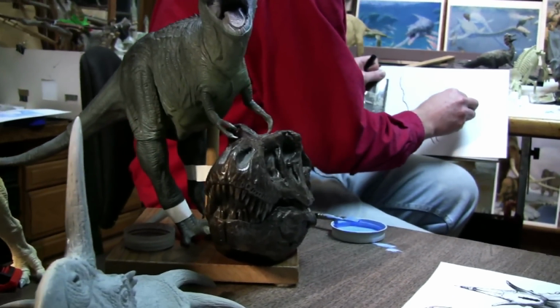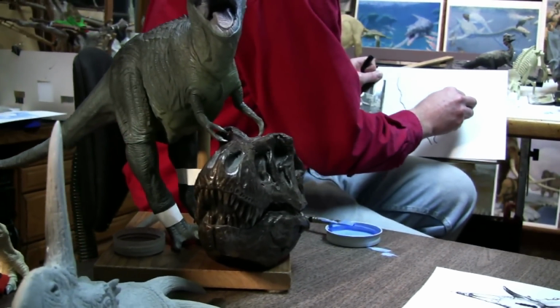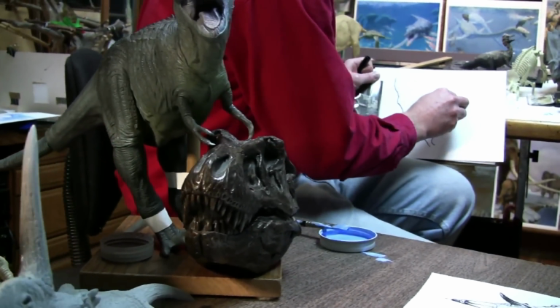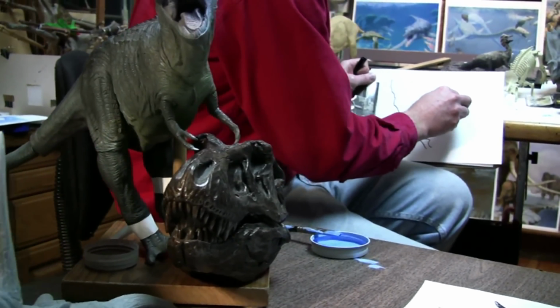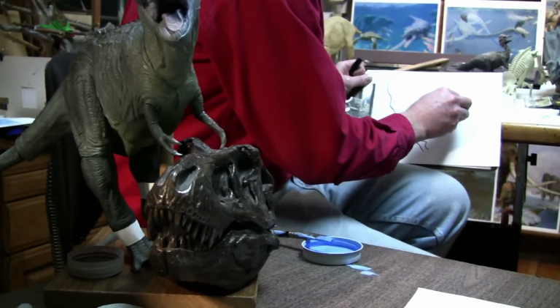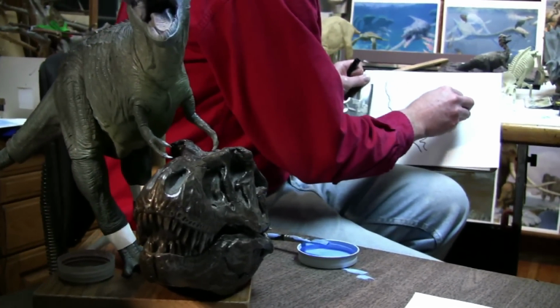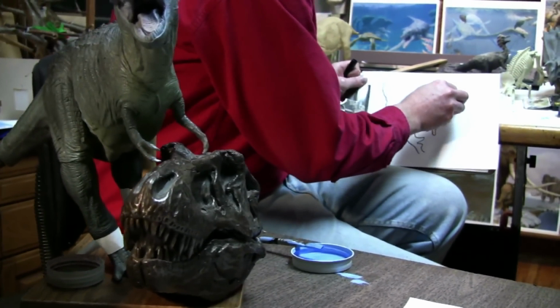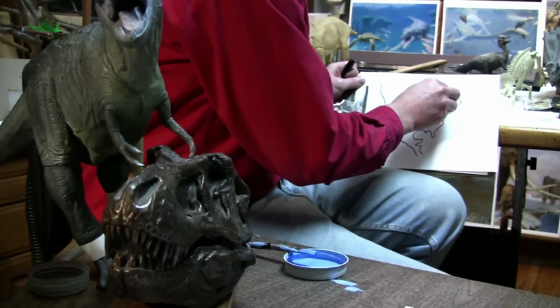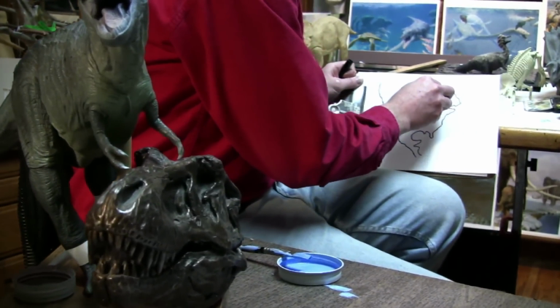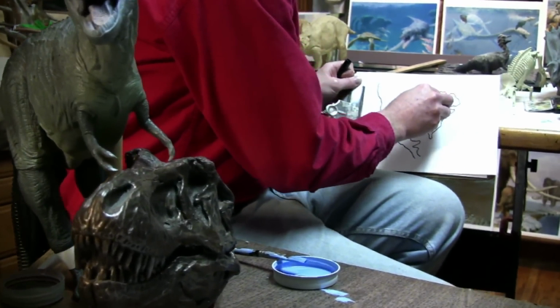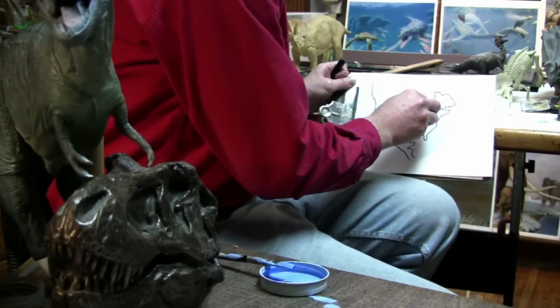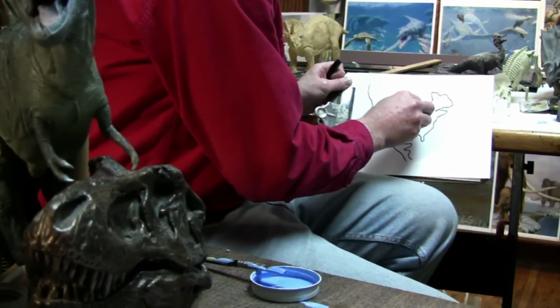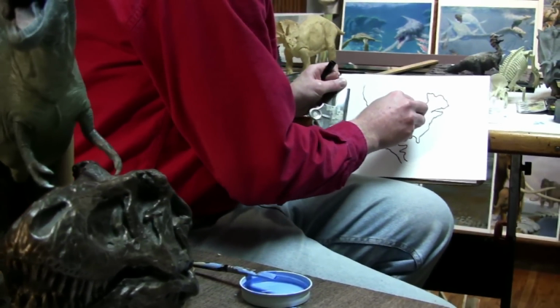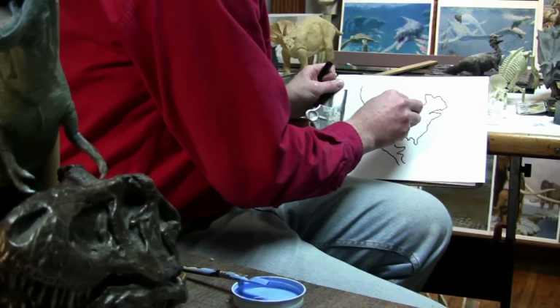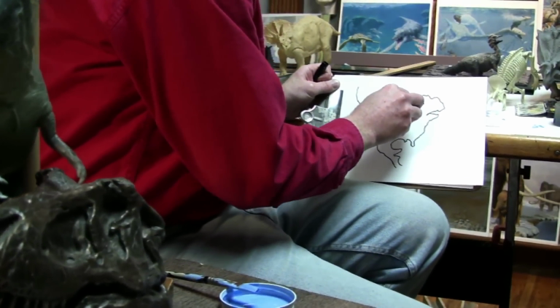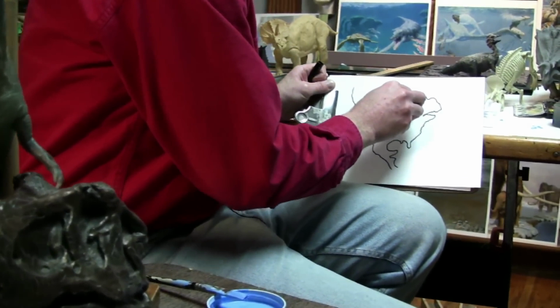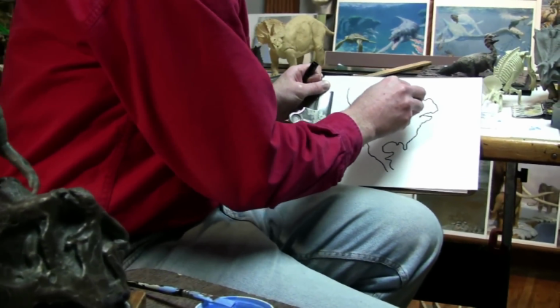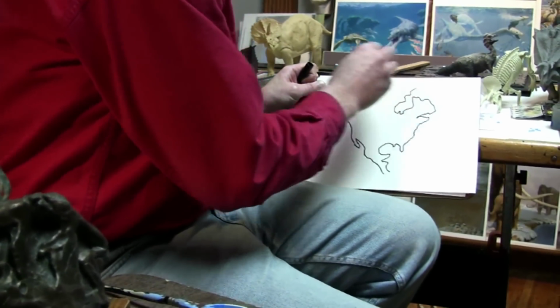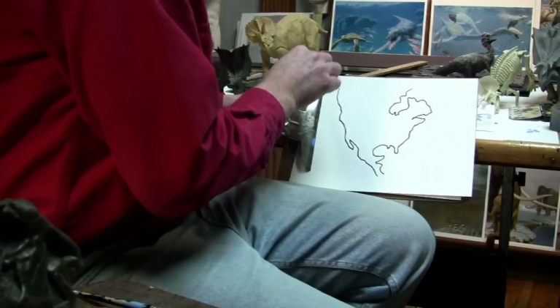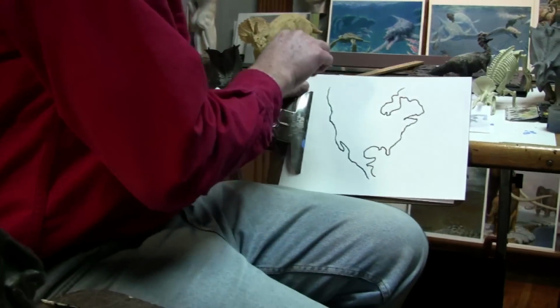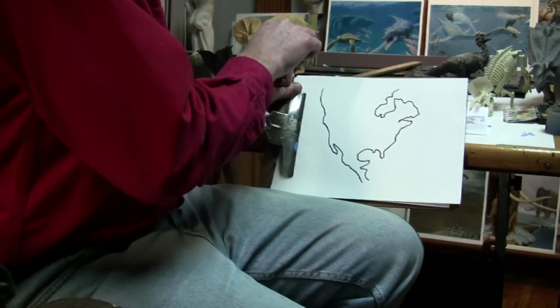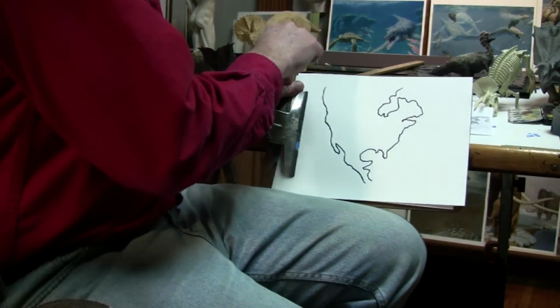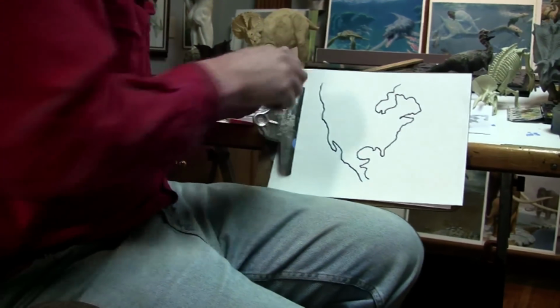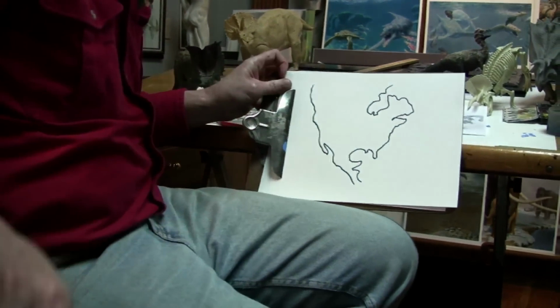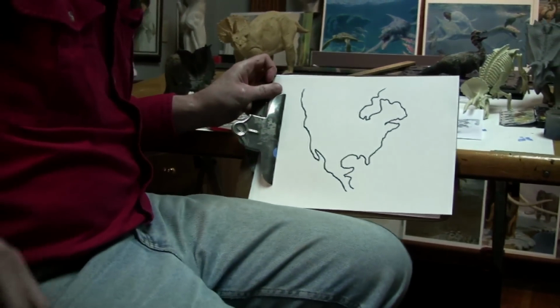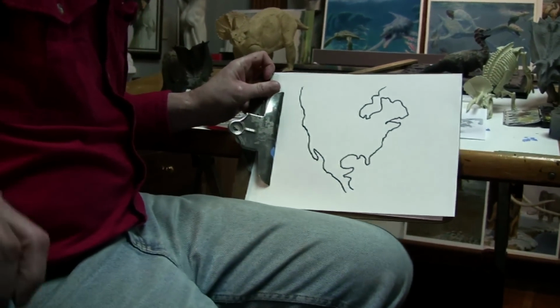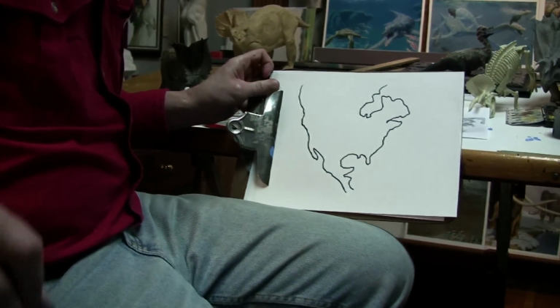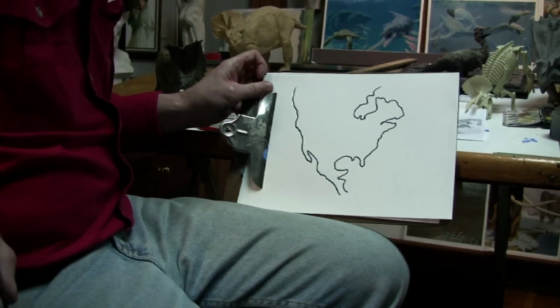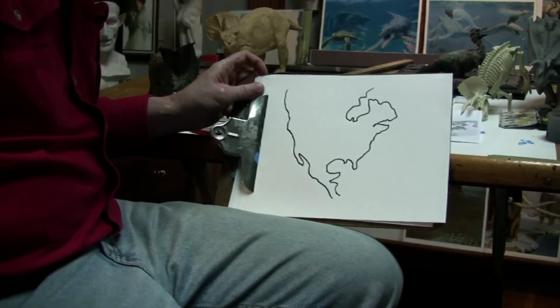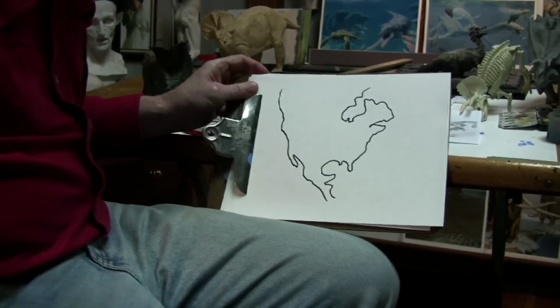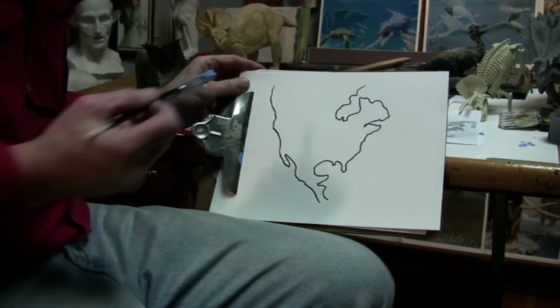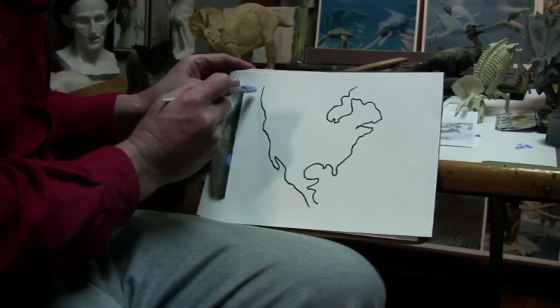If we could take a journey back through time, what would we see? What did our world look like ages ago, during the time of the dinosaurs?